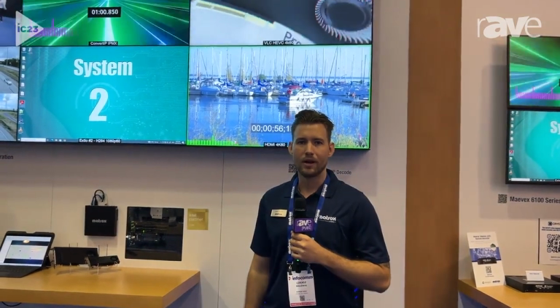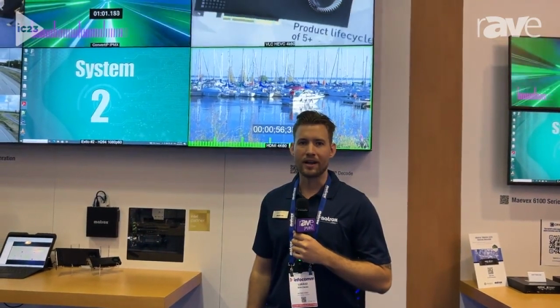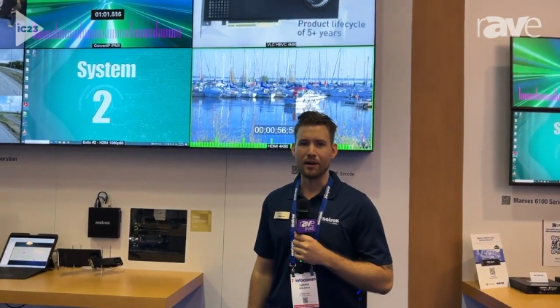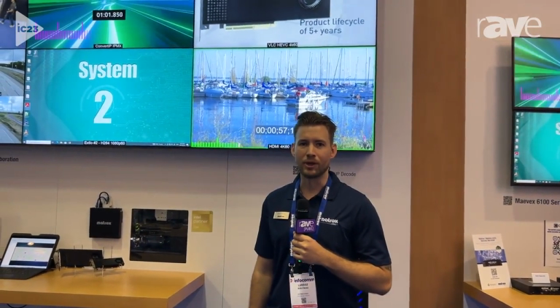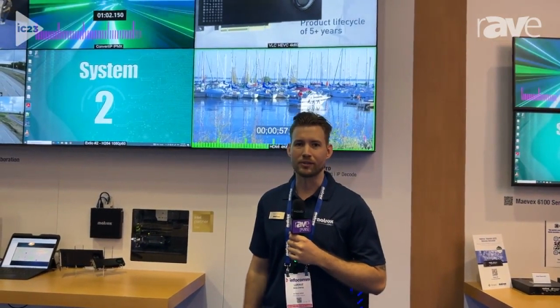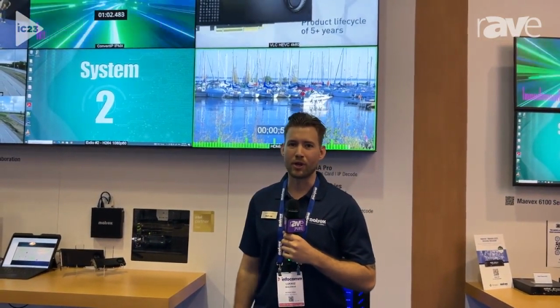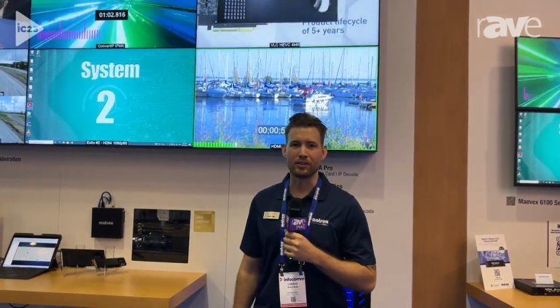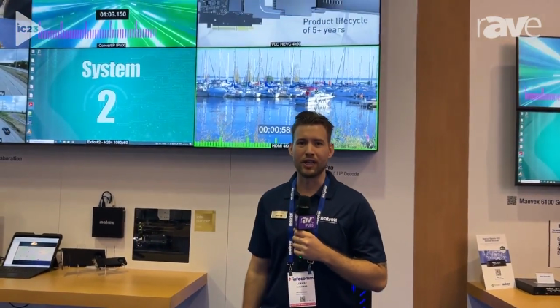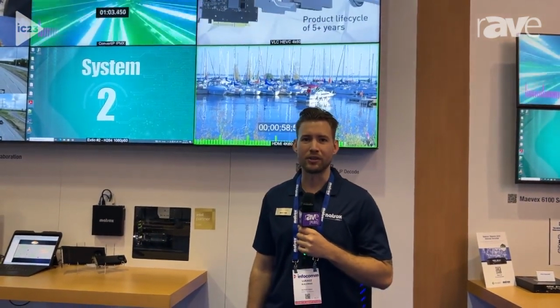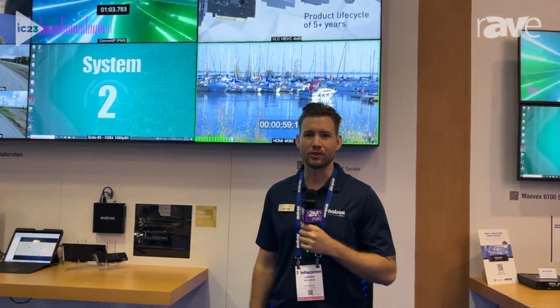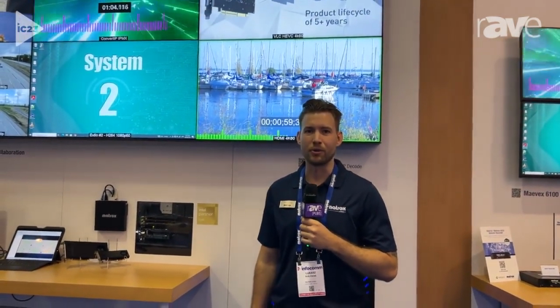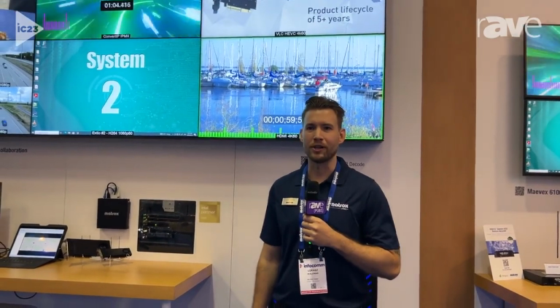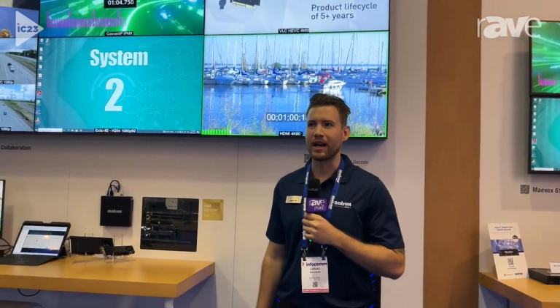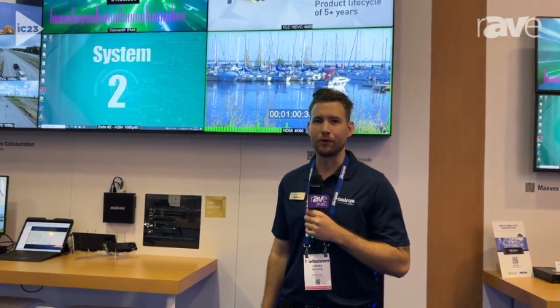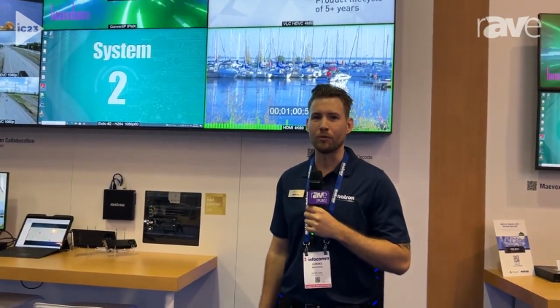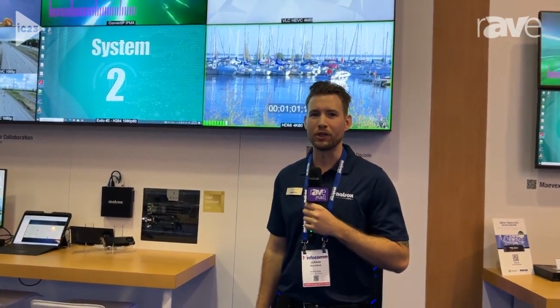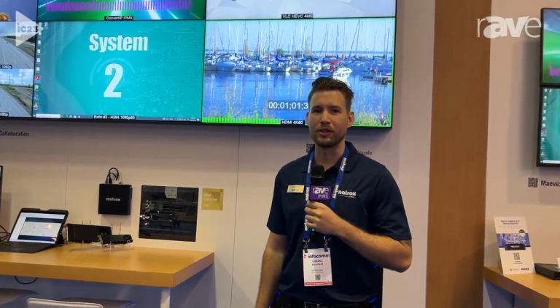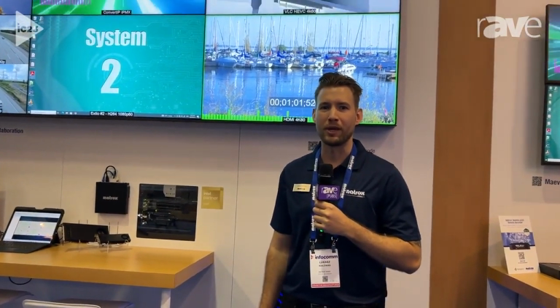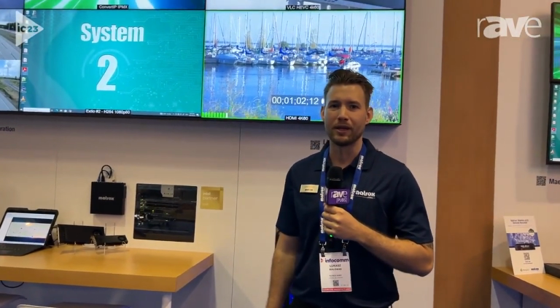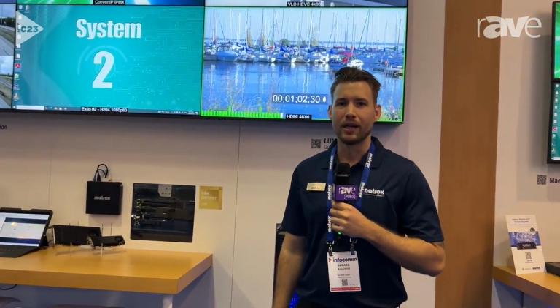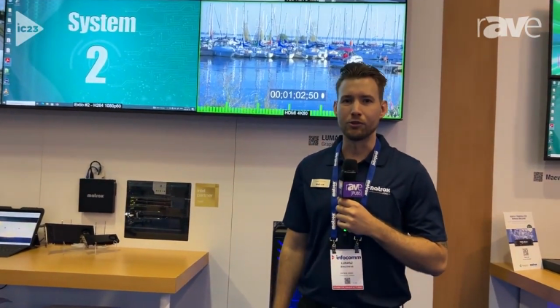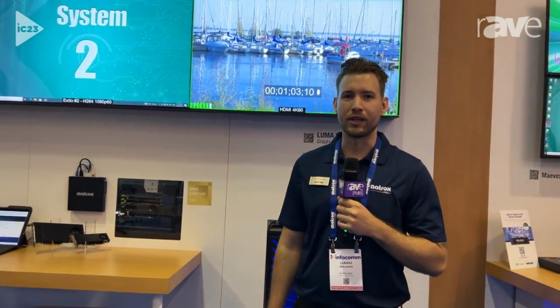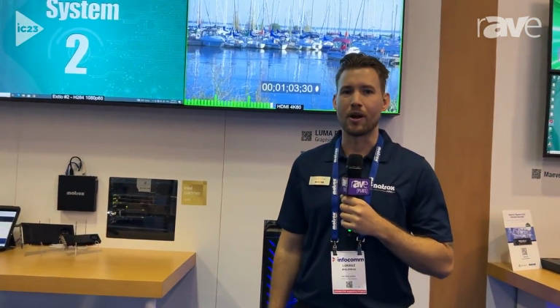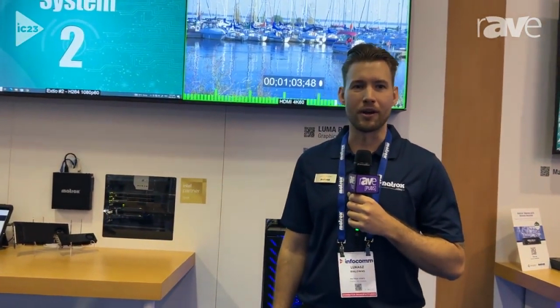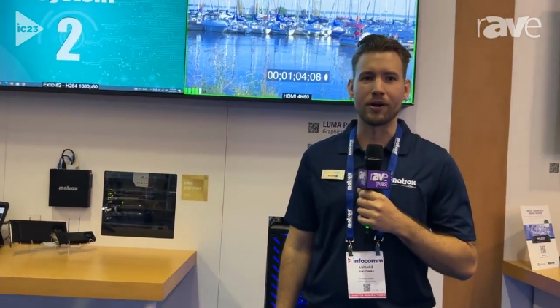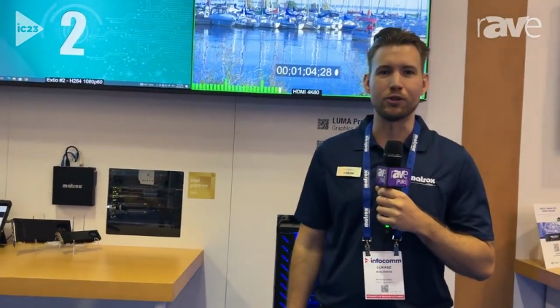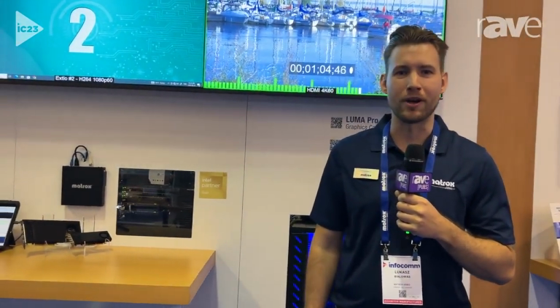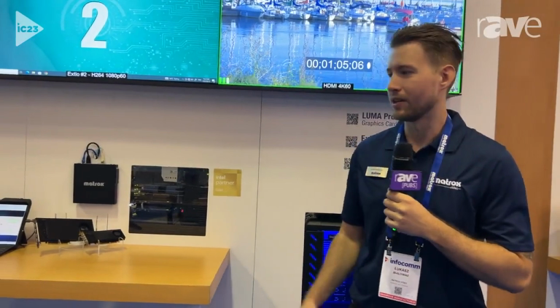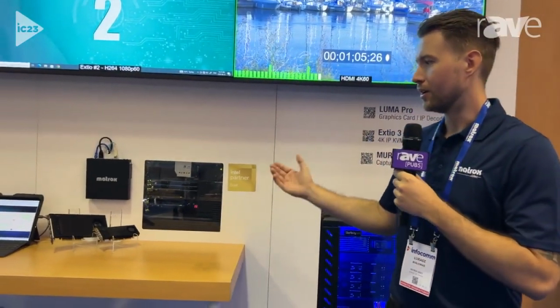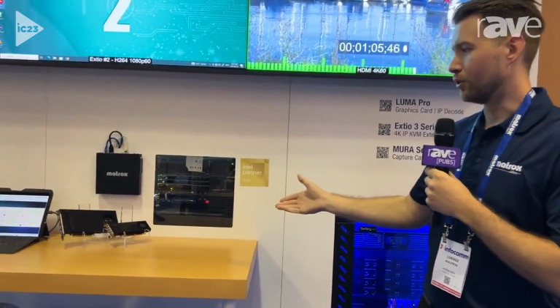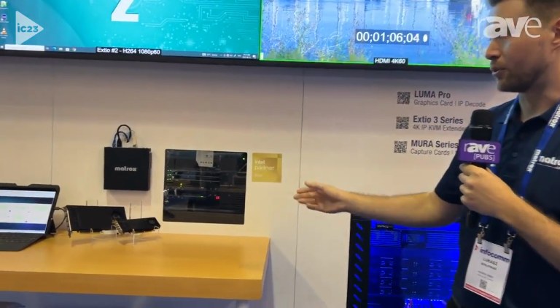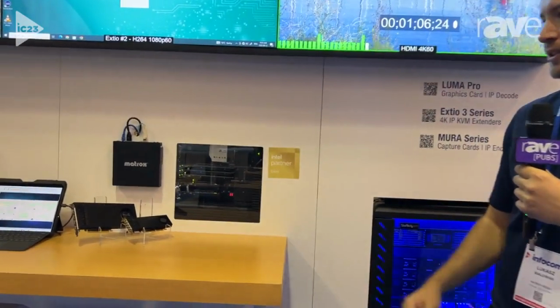Hi, I'm Lucas, Product Manager here at Matrox, and we are here at Infocom 2023 introducing another one of our new products, the Luma Pro Series.